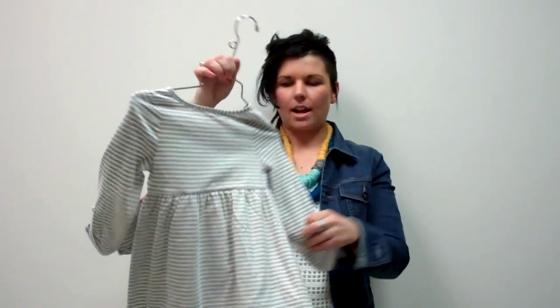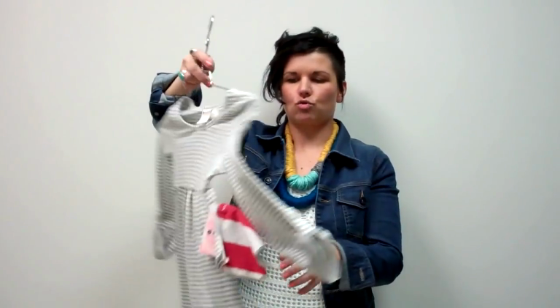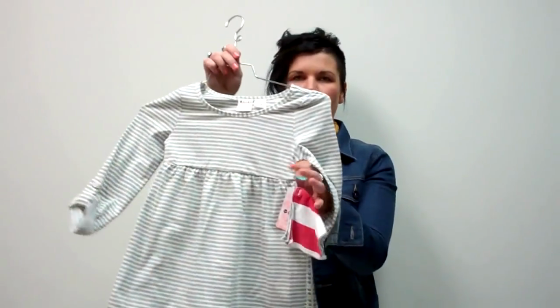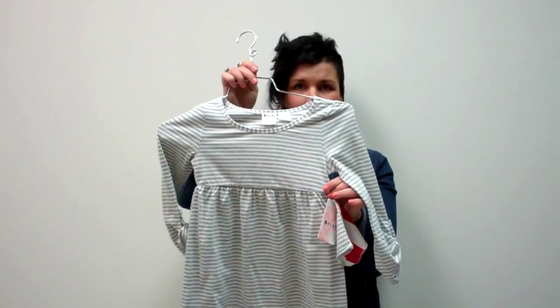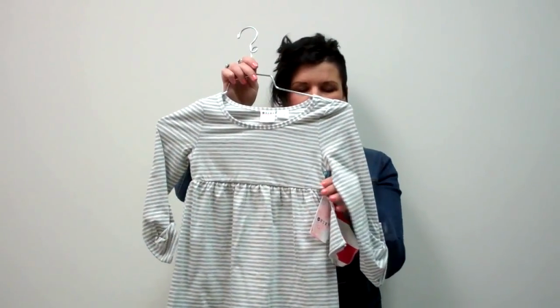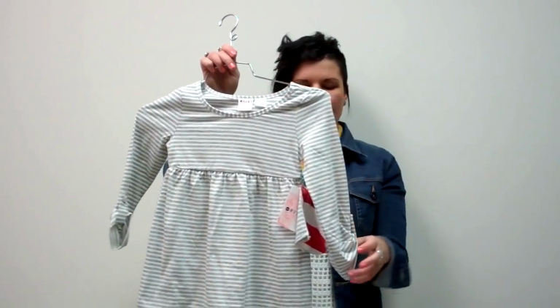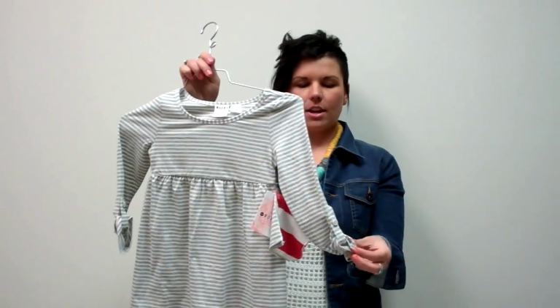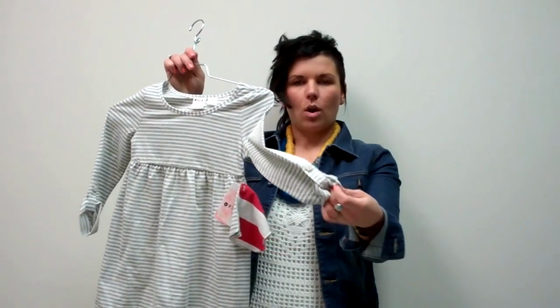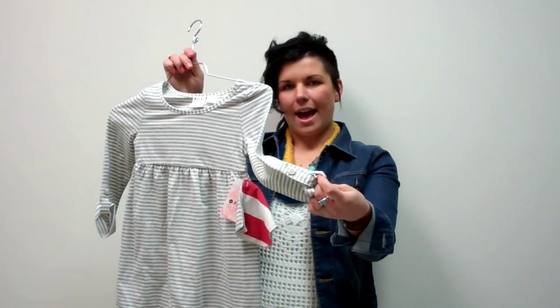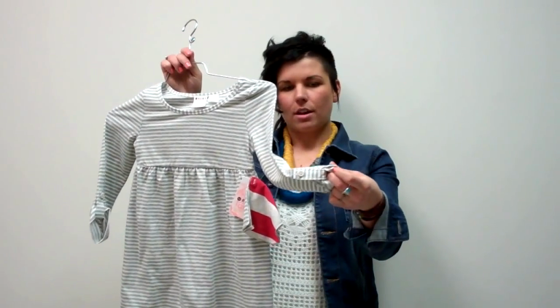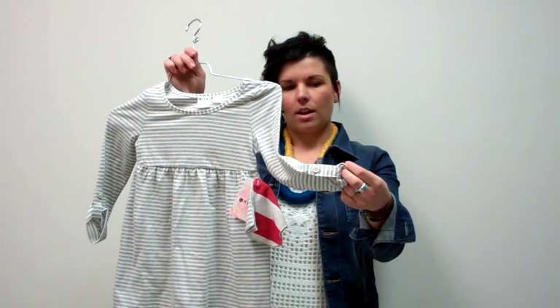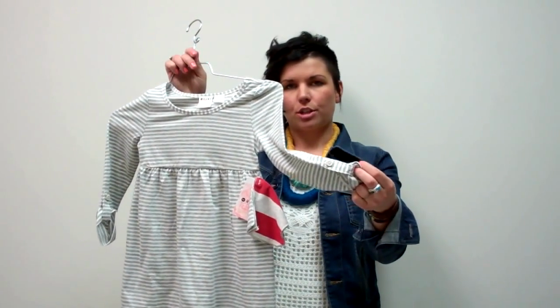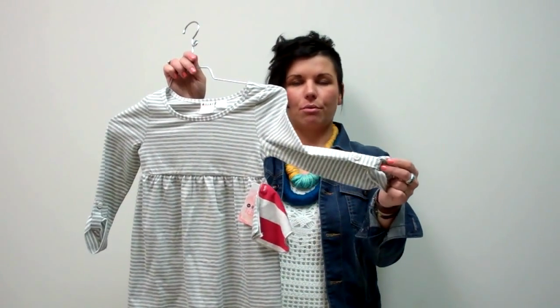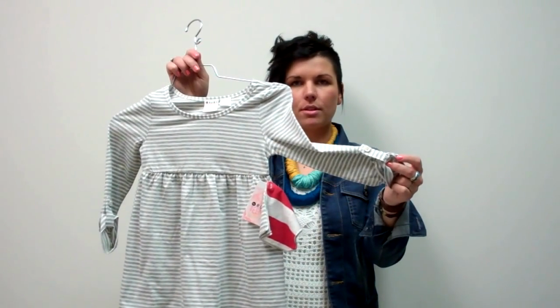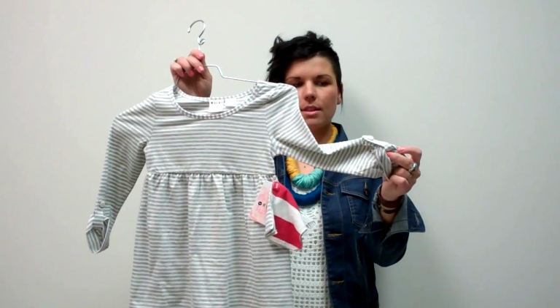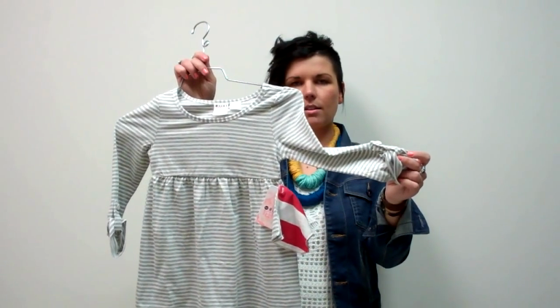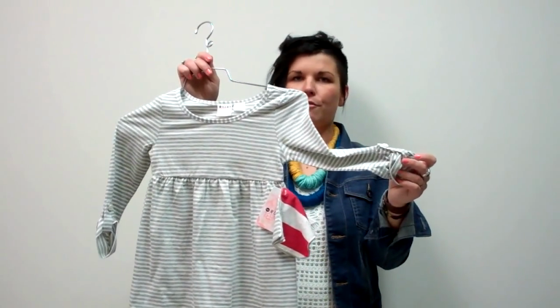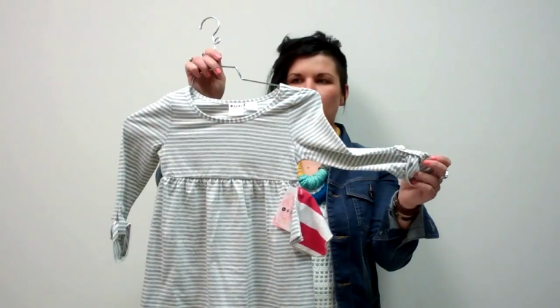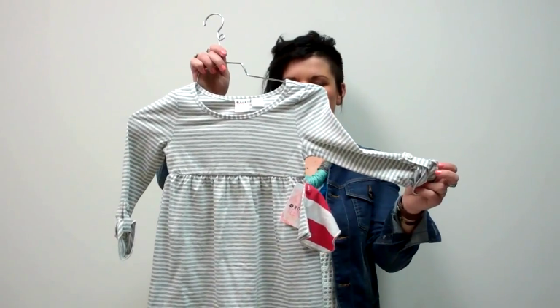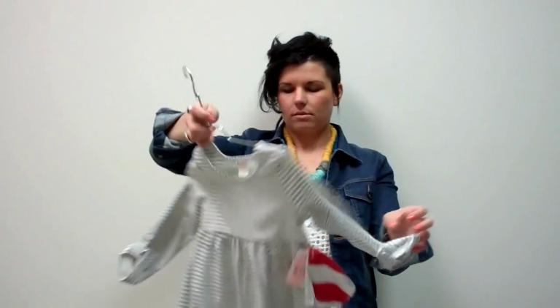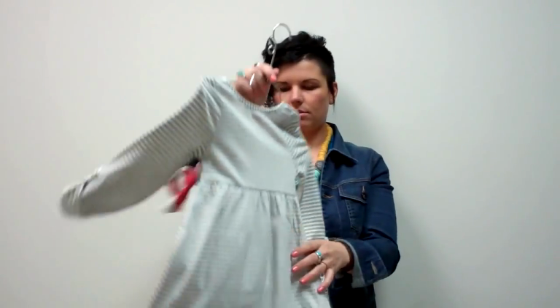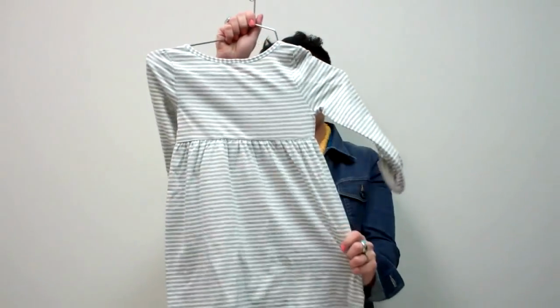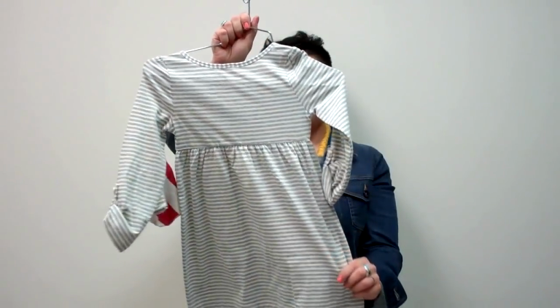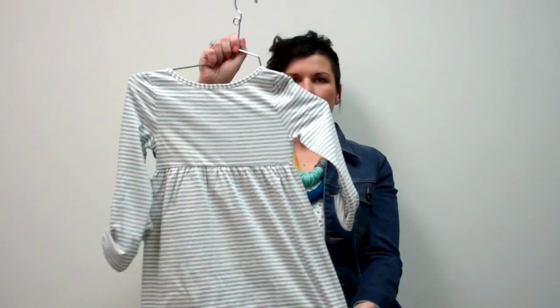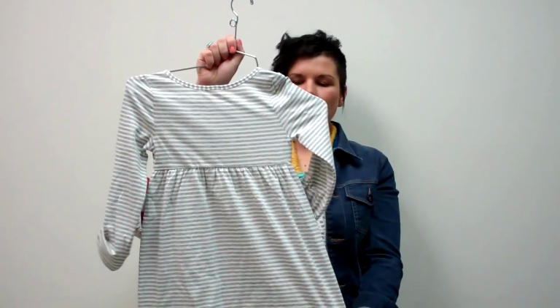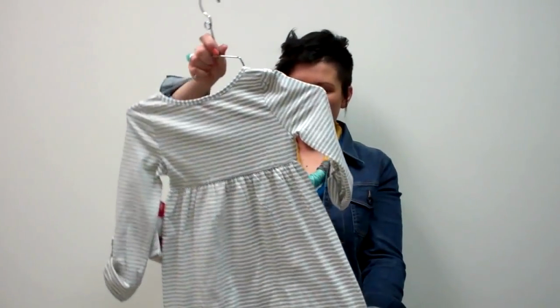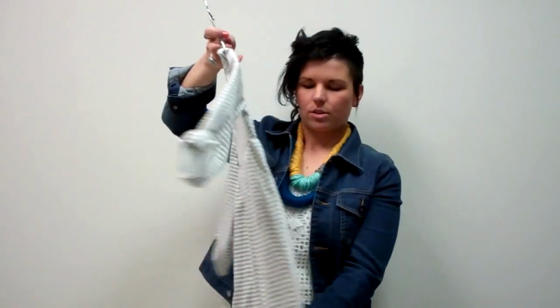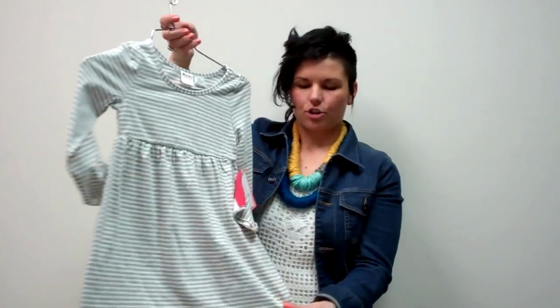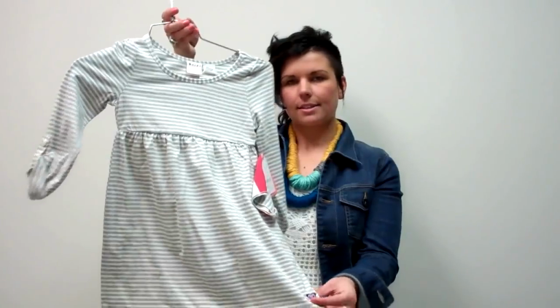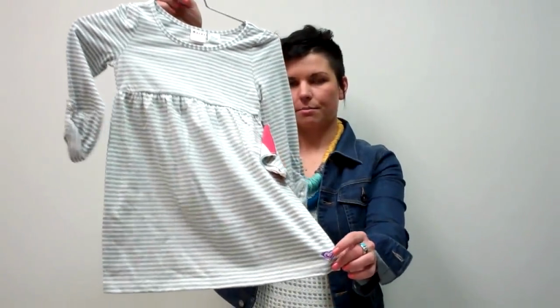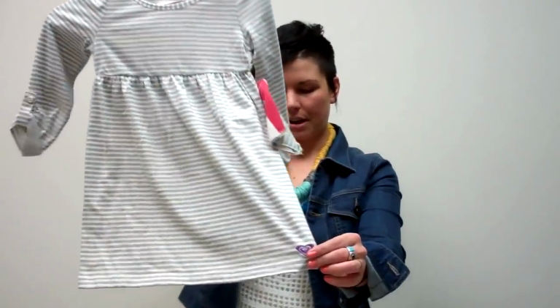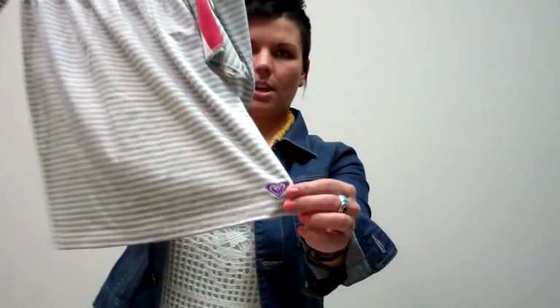You've got a drop waist here and then you also have an option to do 3/4 length or full length. Fun stripes and then also contrast embroidery Roxy Heart.